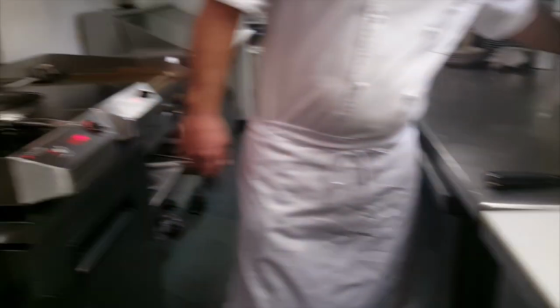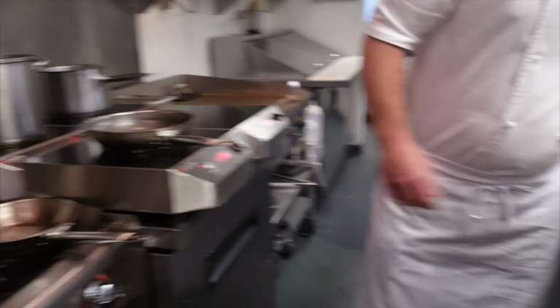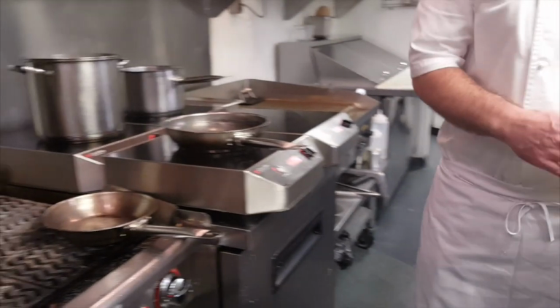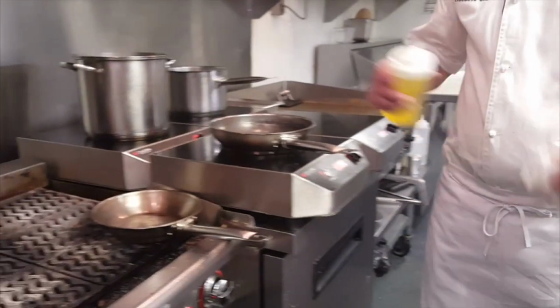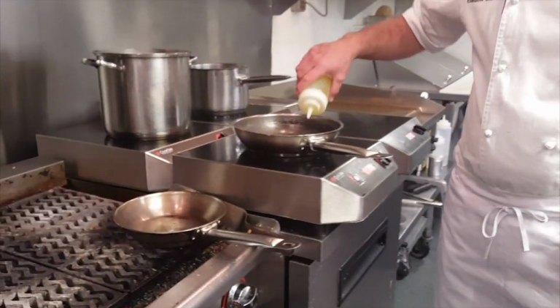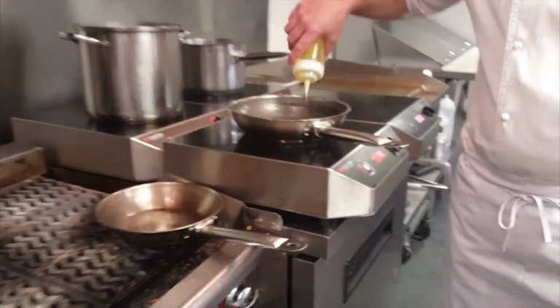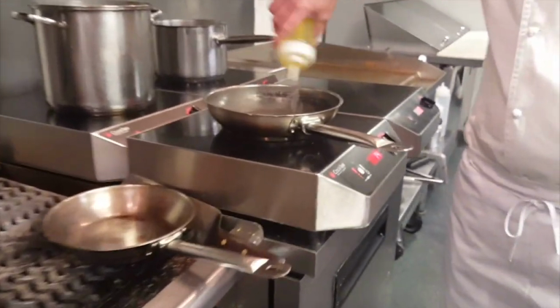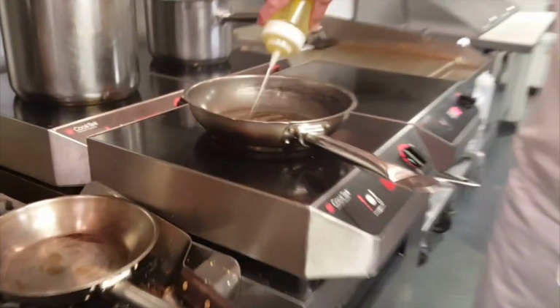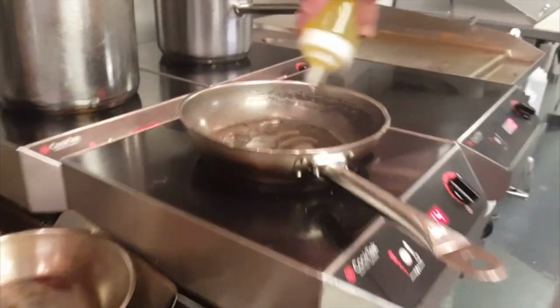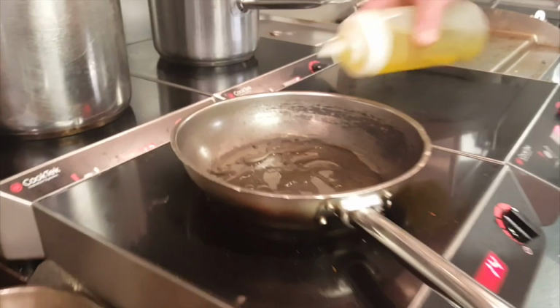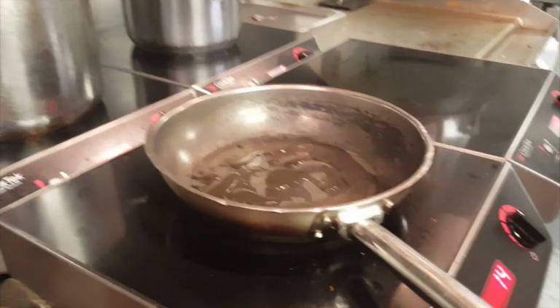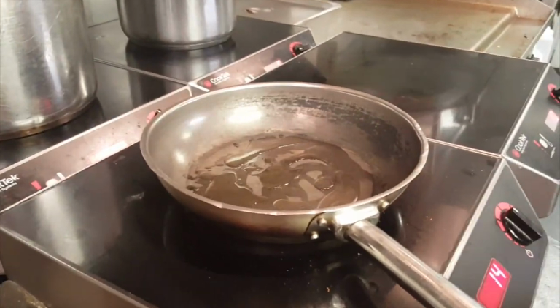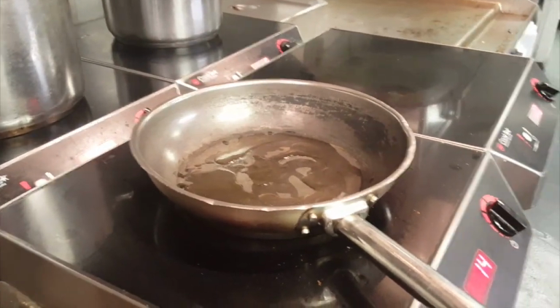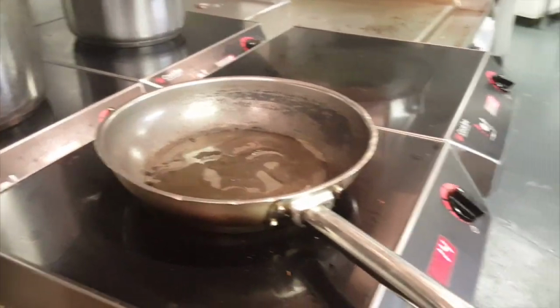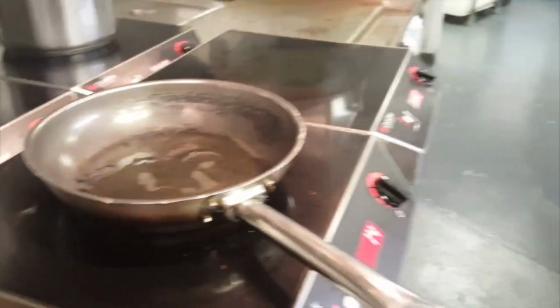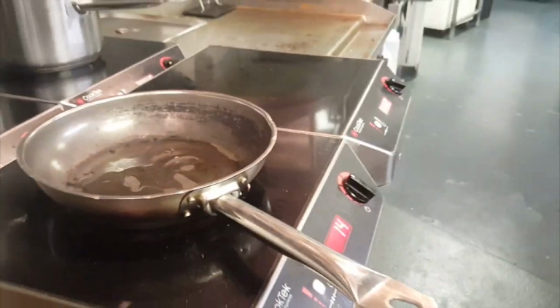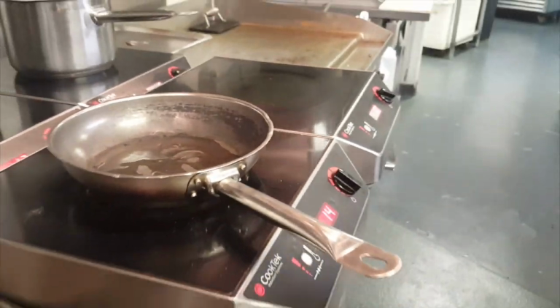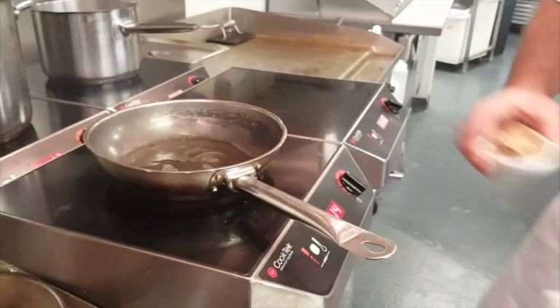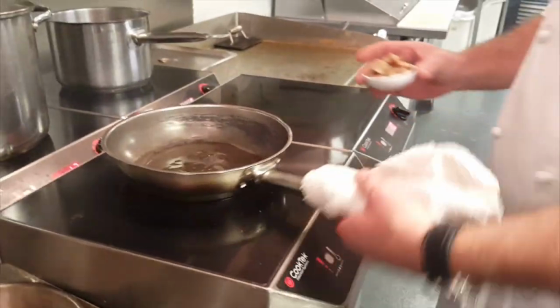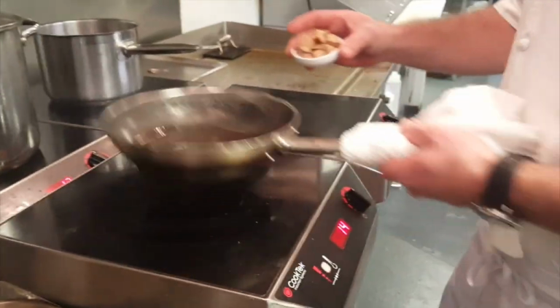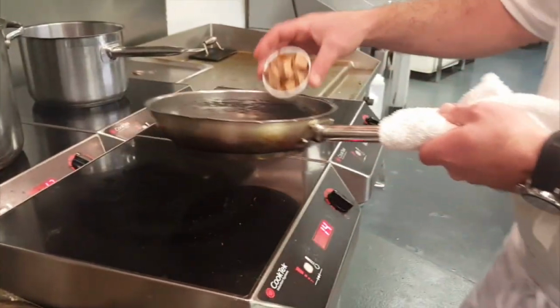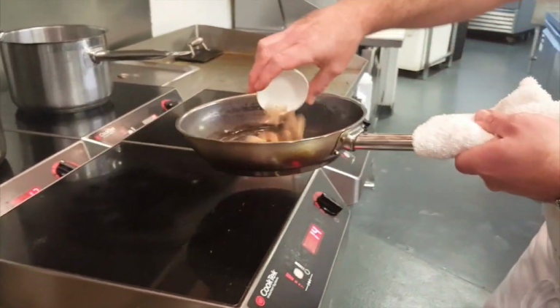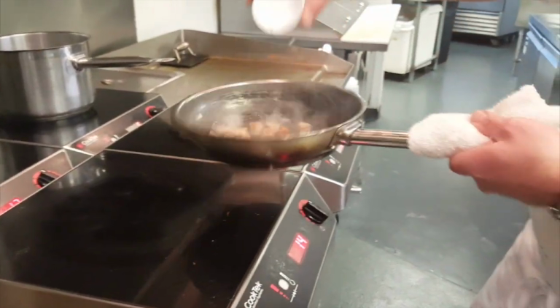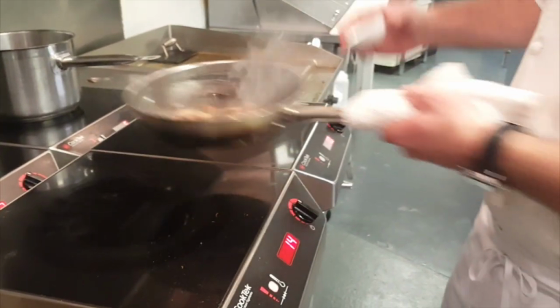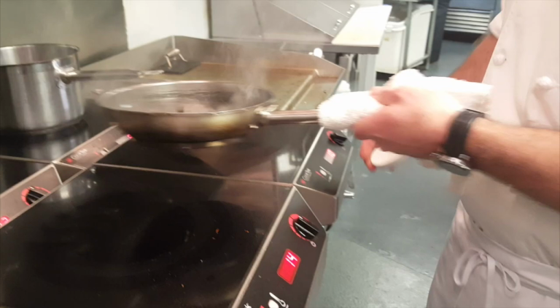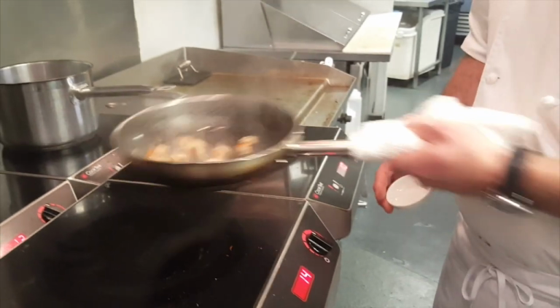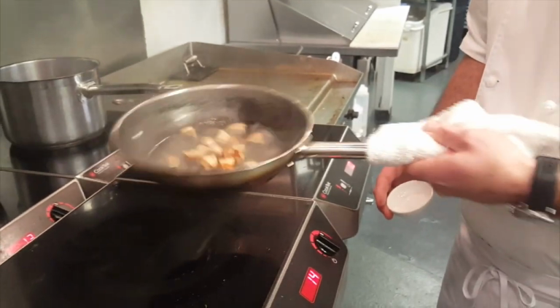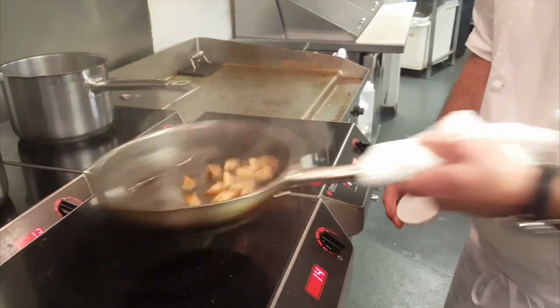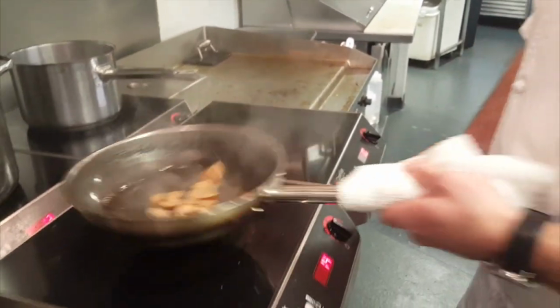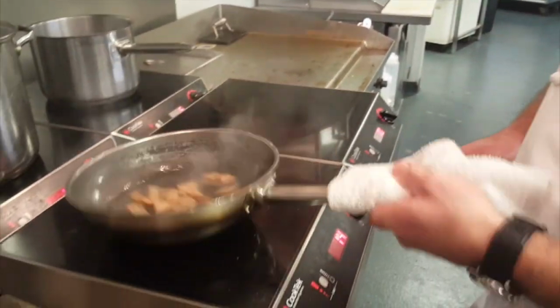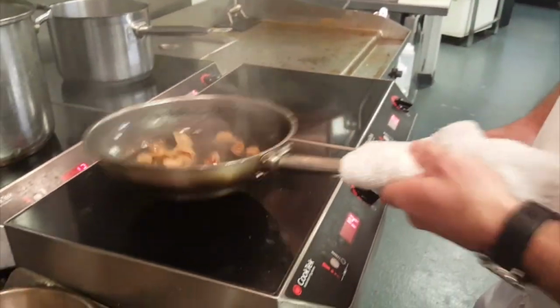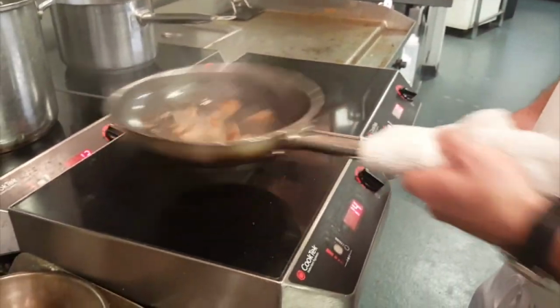Start off with a hot pan and add a little bit of olive oil. Start off with your andouille. Gotta let them cook up a little bit, get a little sear on them.